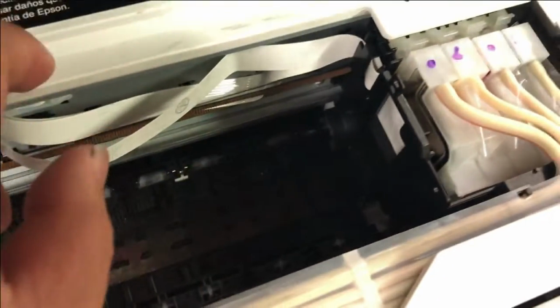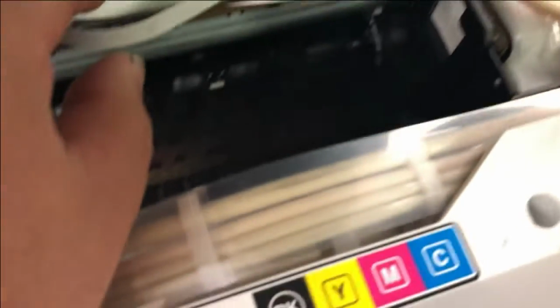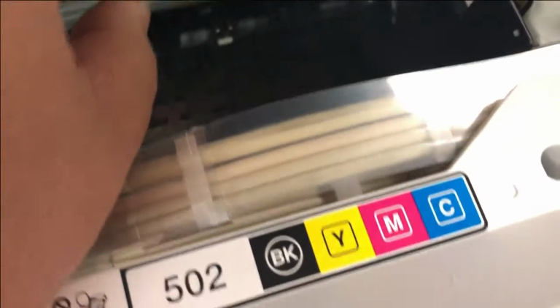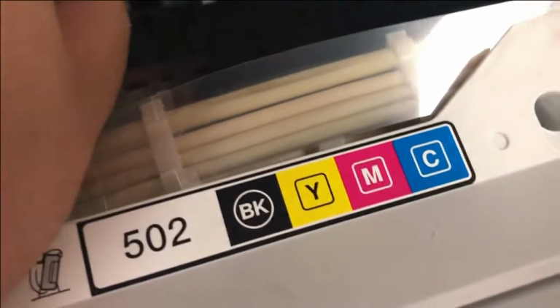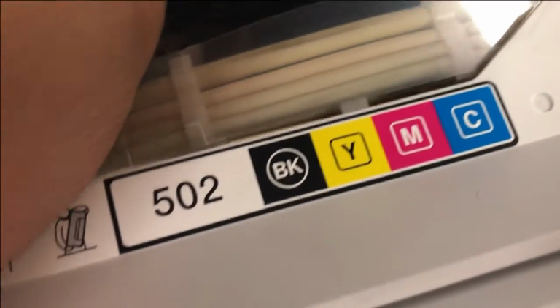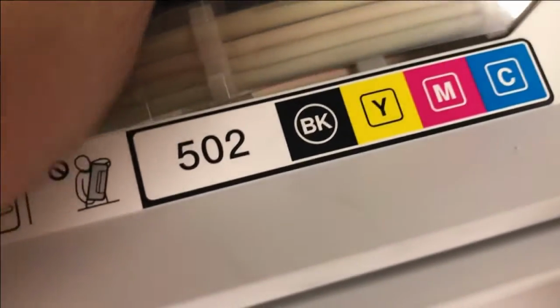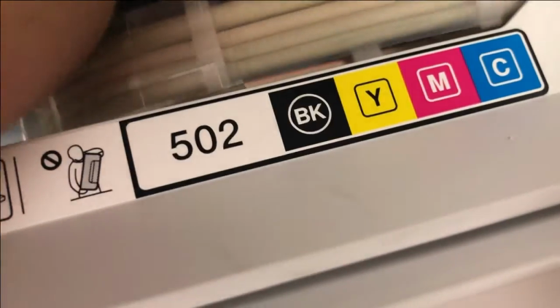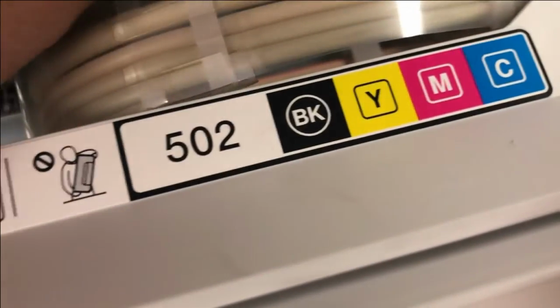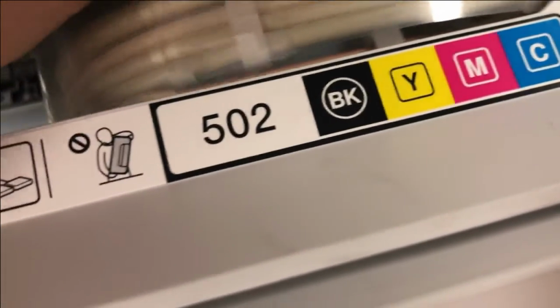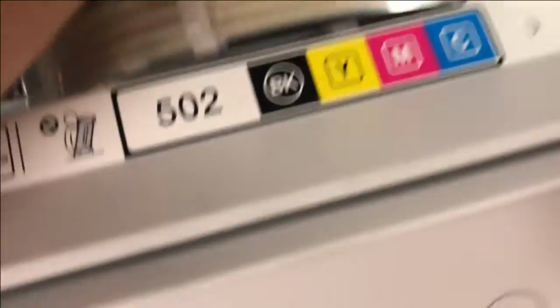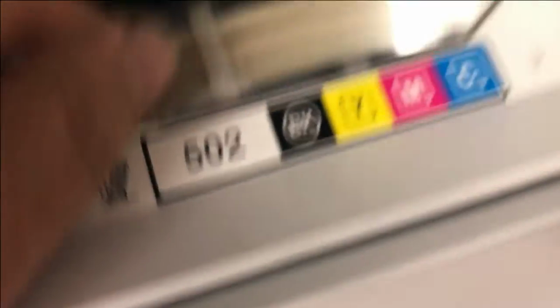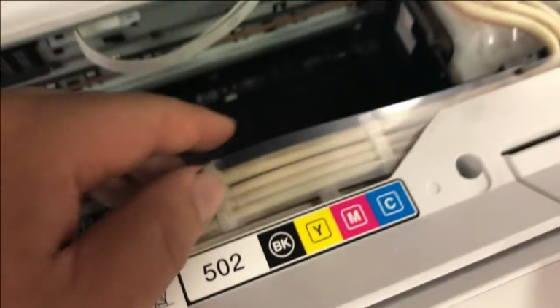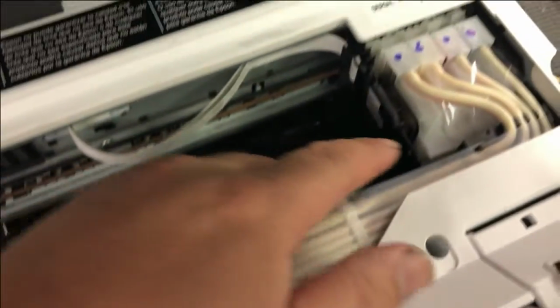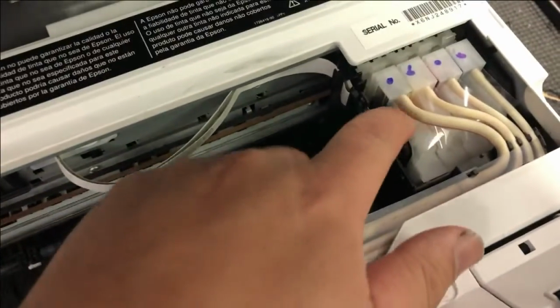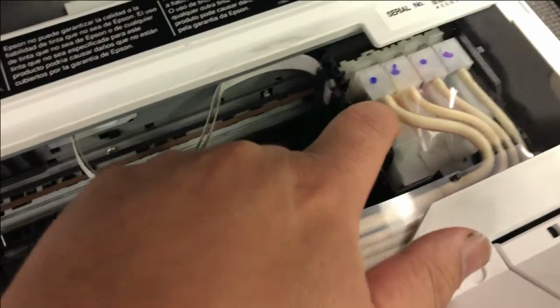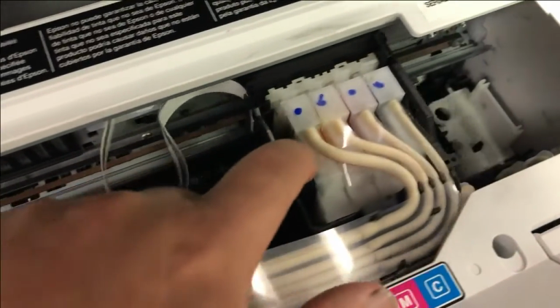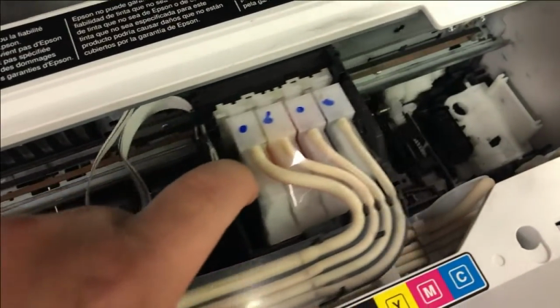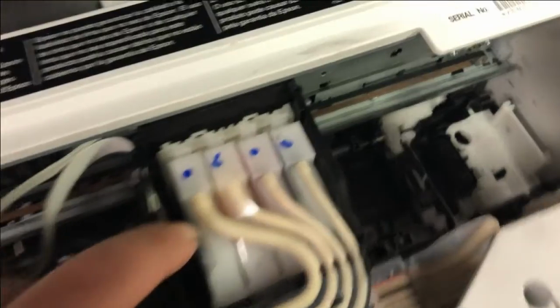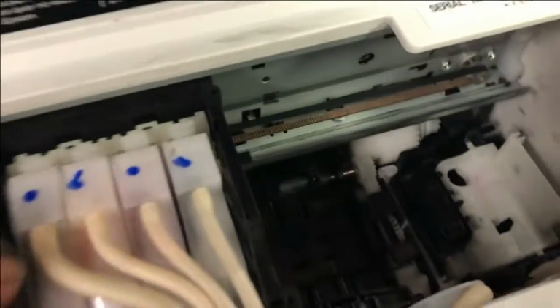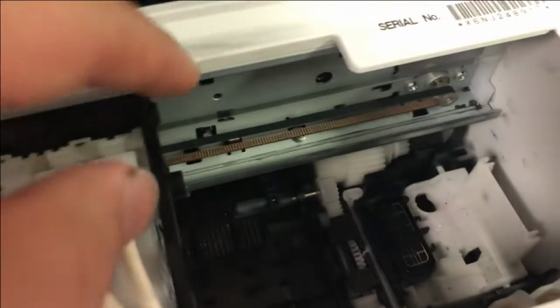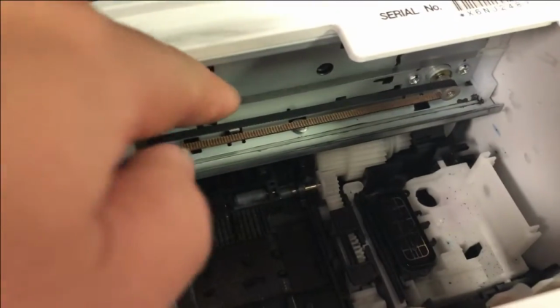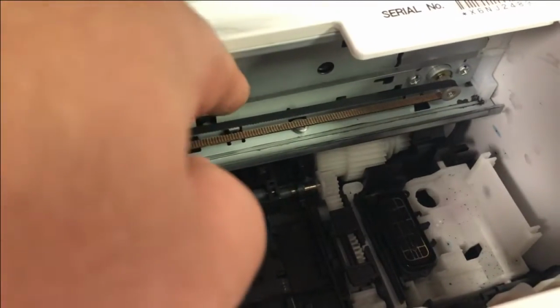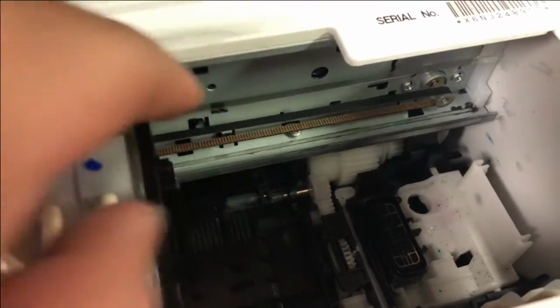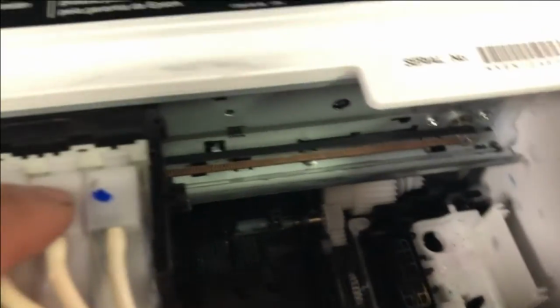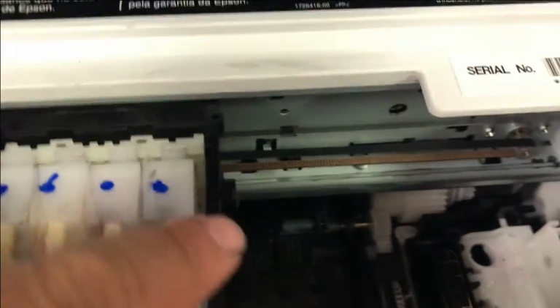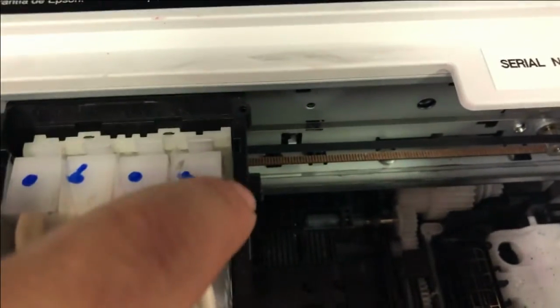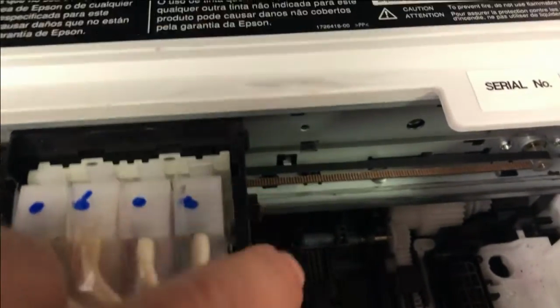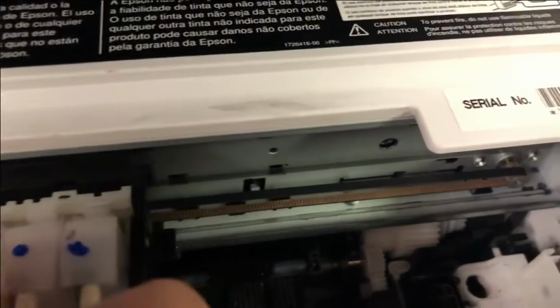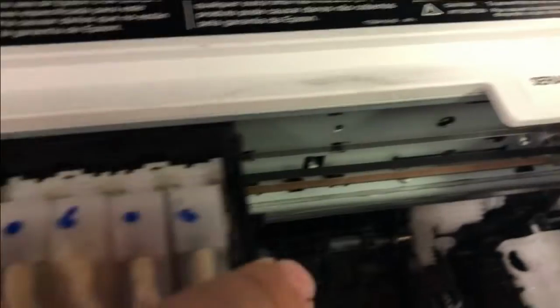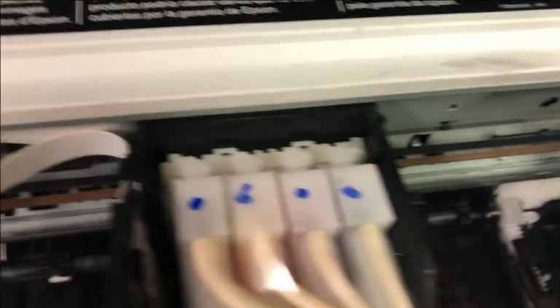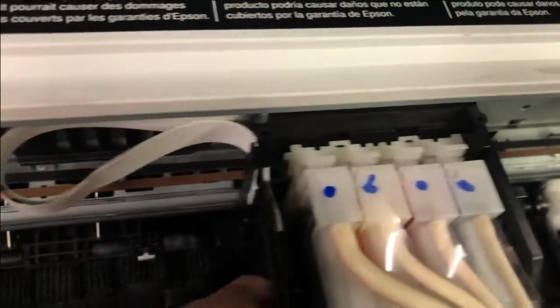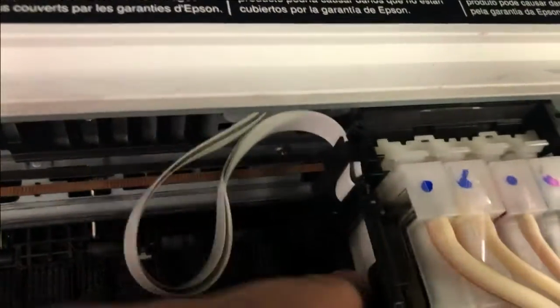This cable is way too long than it should be. I've seen this a lot. We have a printer repair service with a workload that is weeks long. Let me show you how to fix it so you don't have to send your printer in.